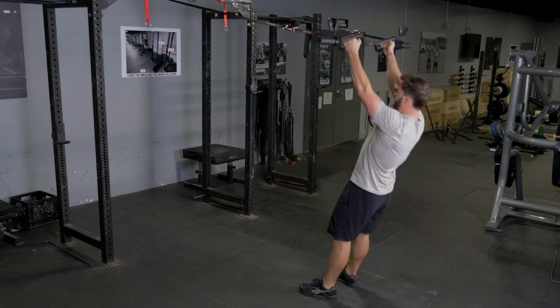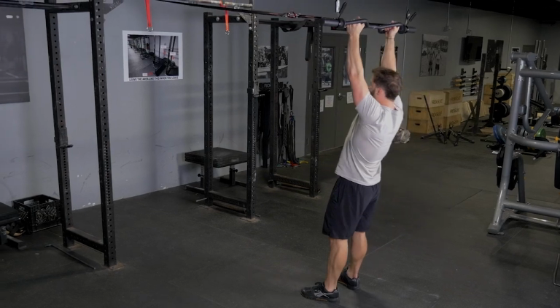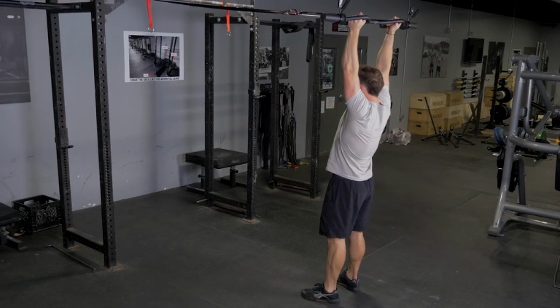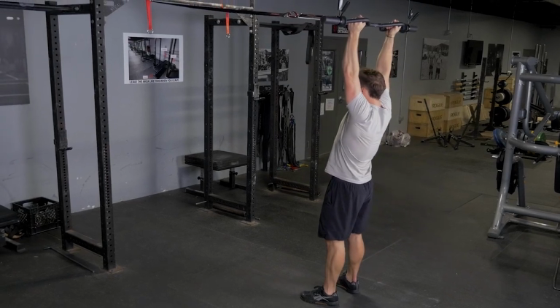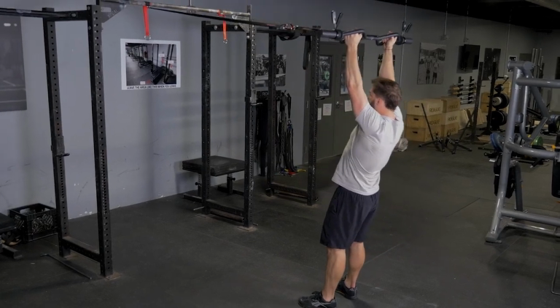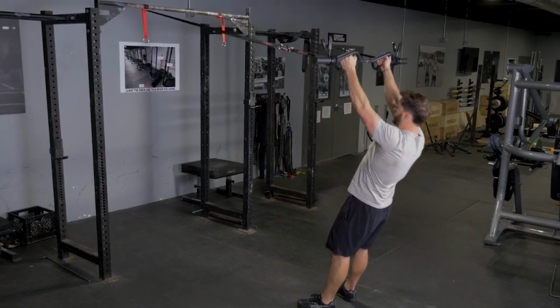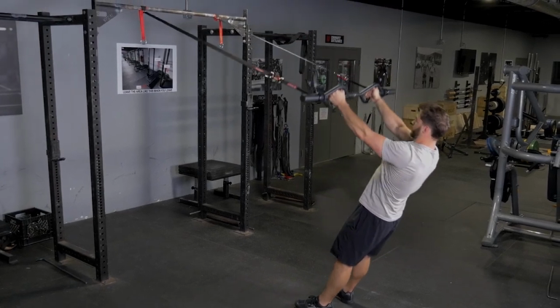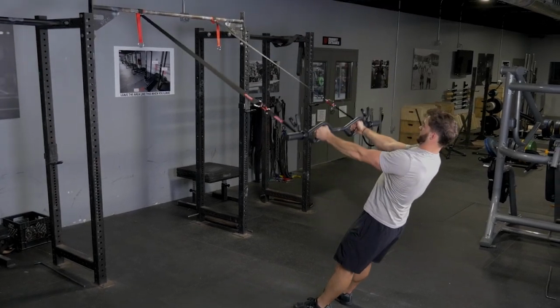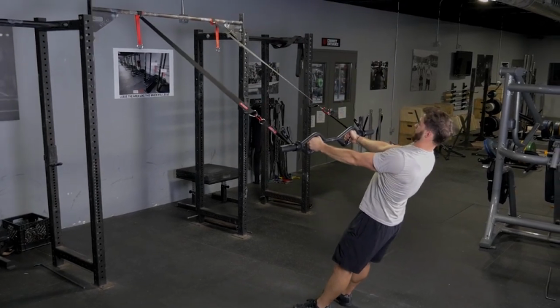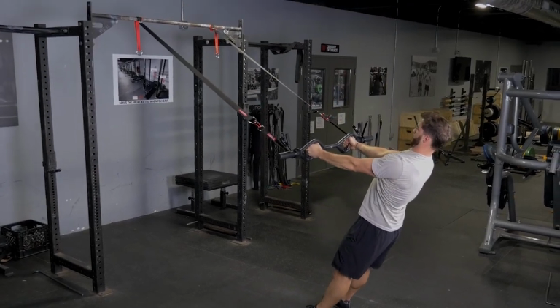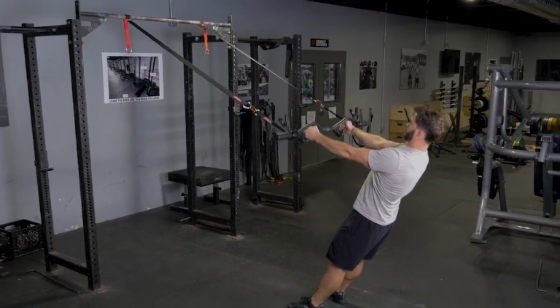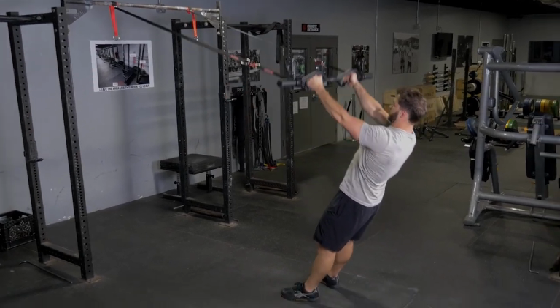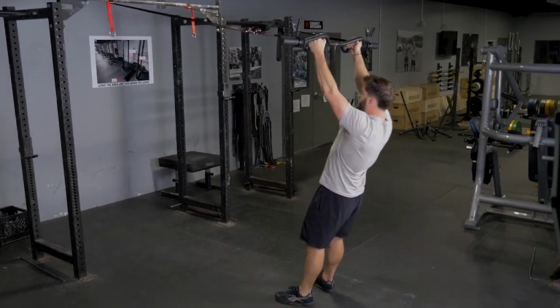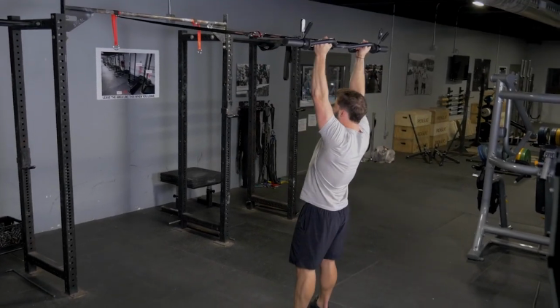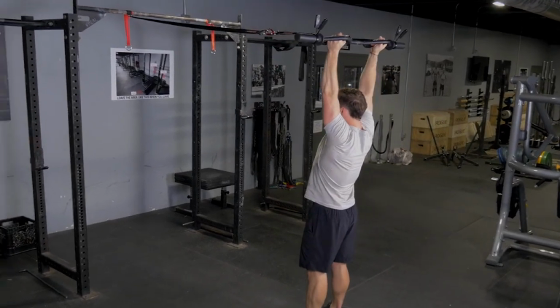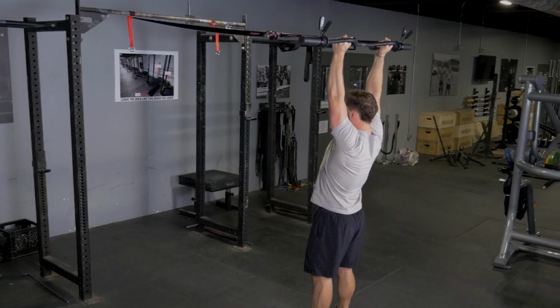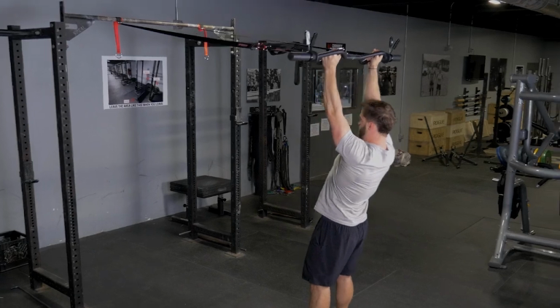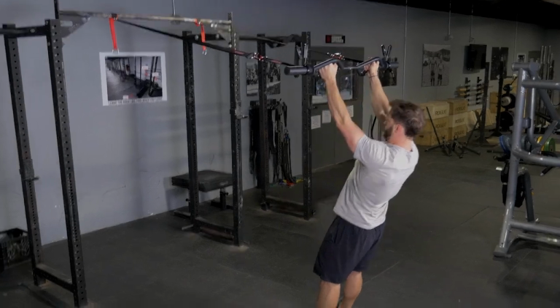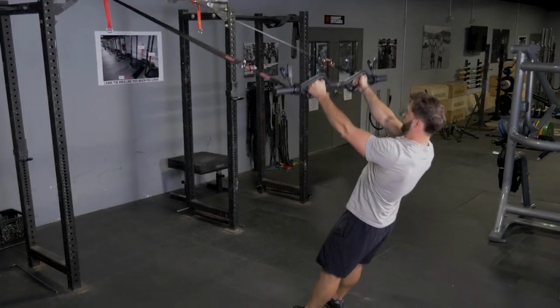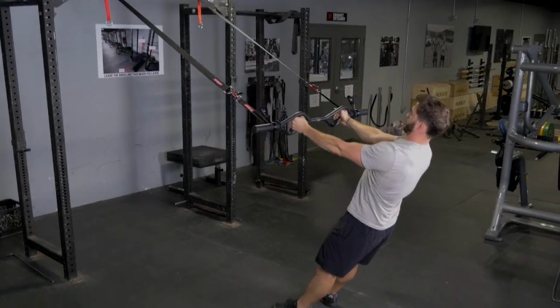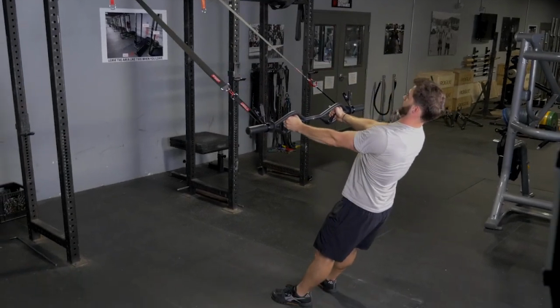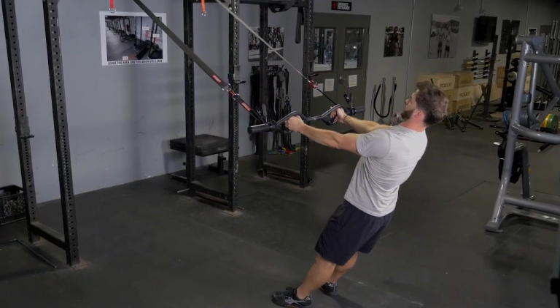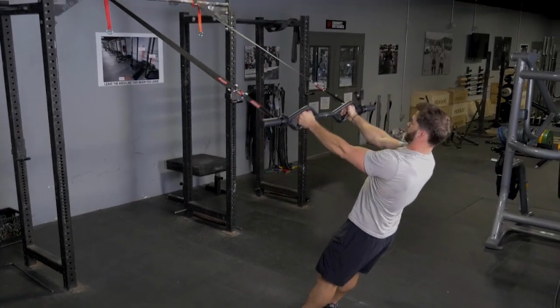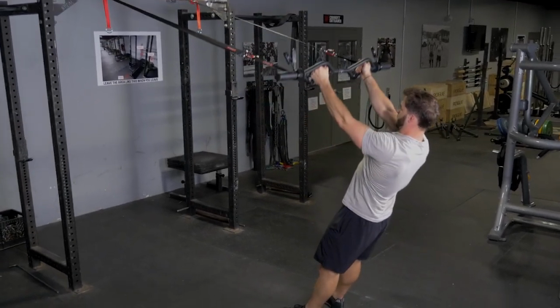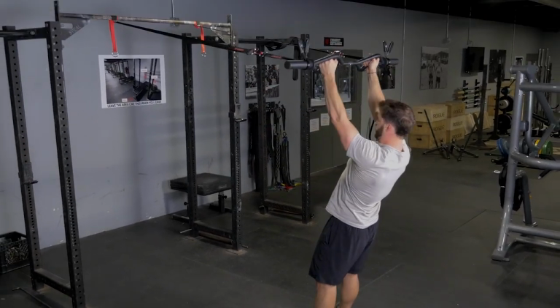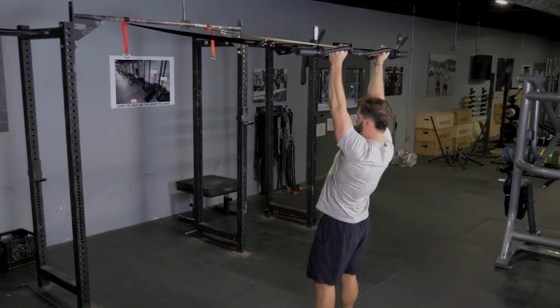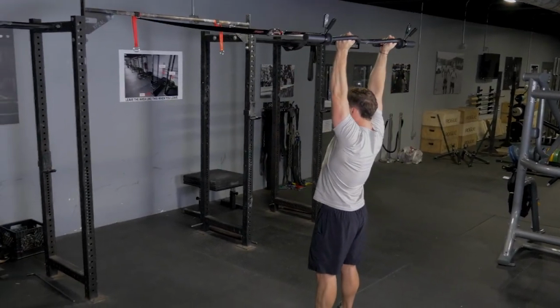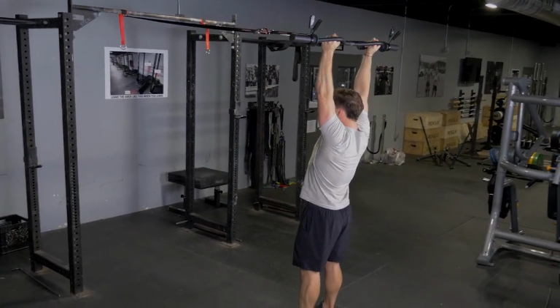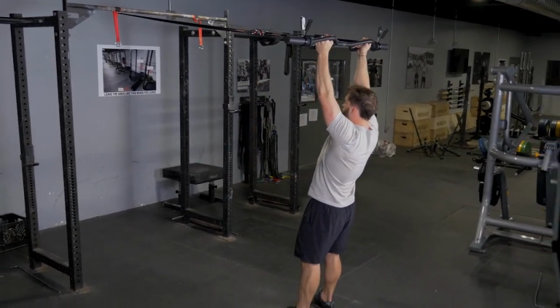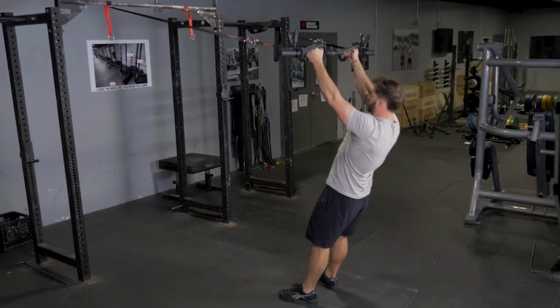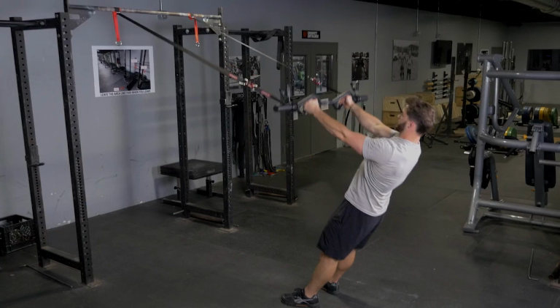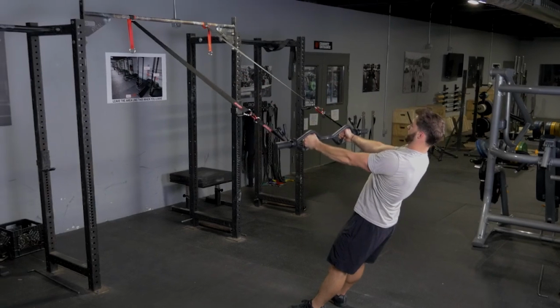Pull your hands up above your head in a controlled manner while squeezing your shoulder blades back. Slowly lower yourself back down until your hands are in front of you again.